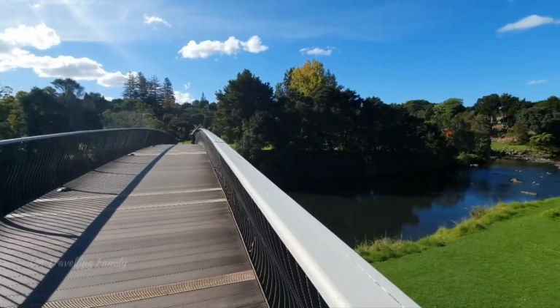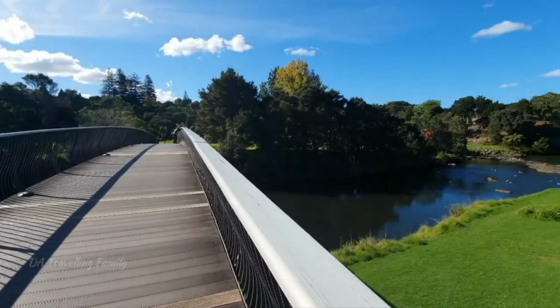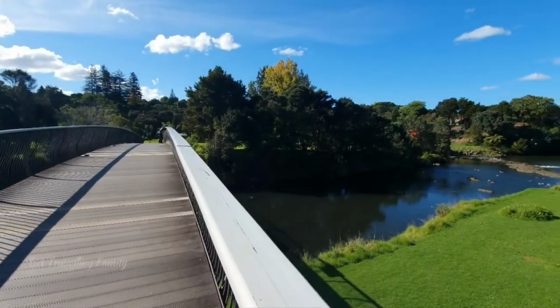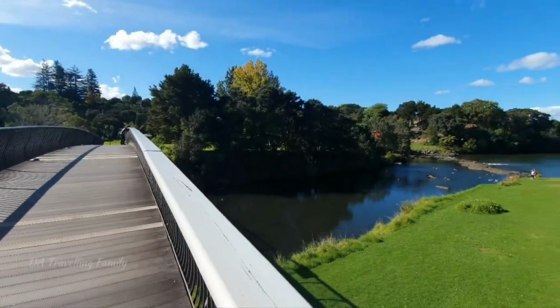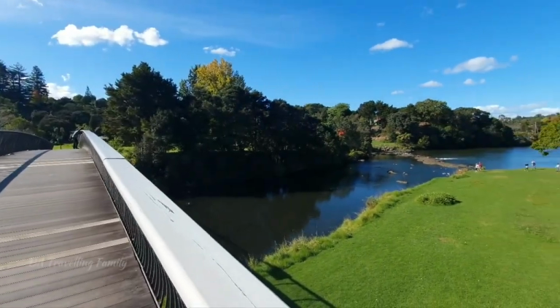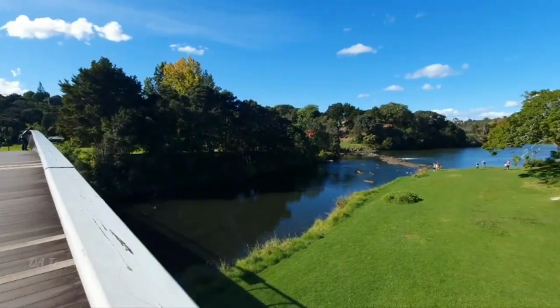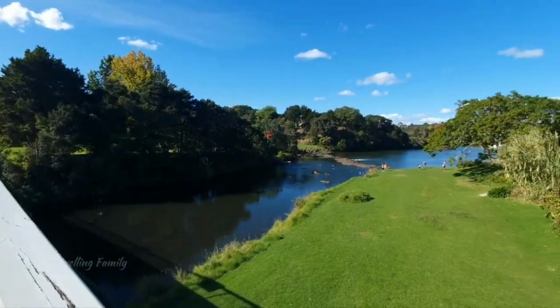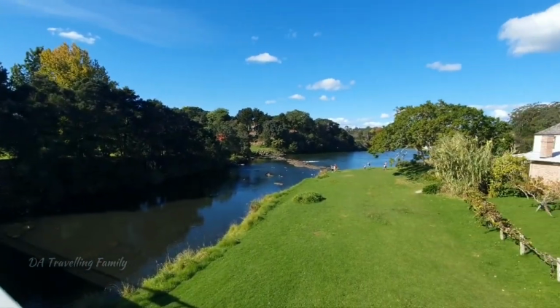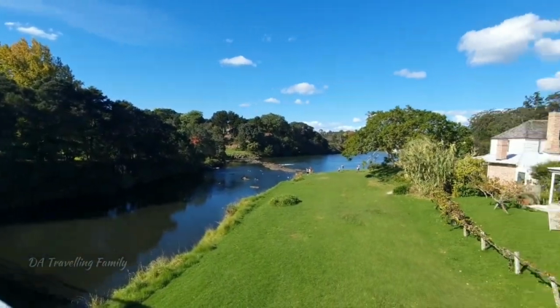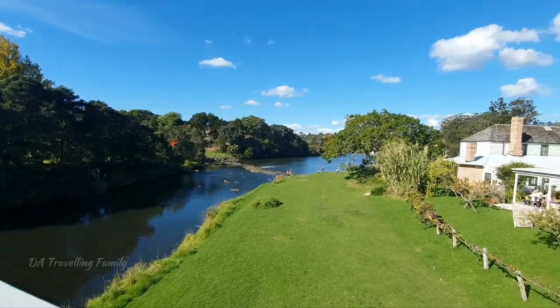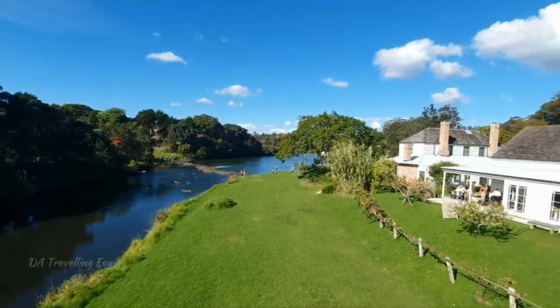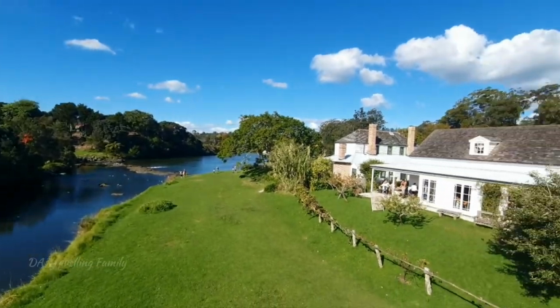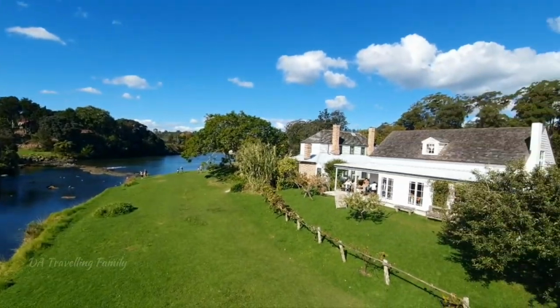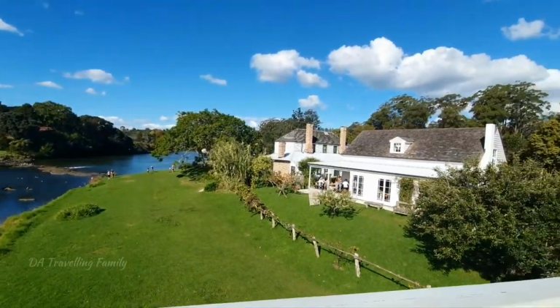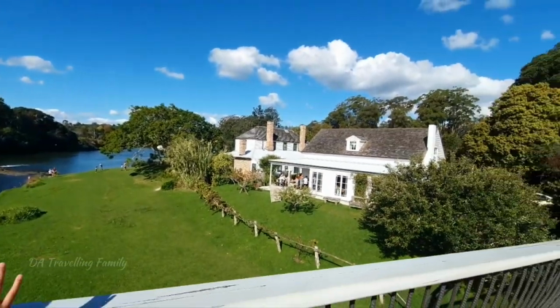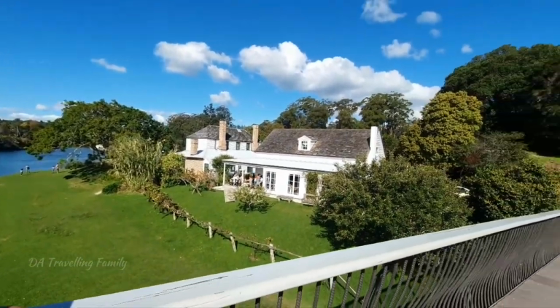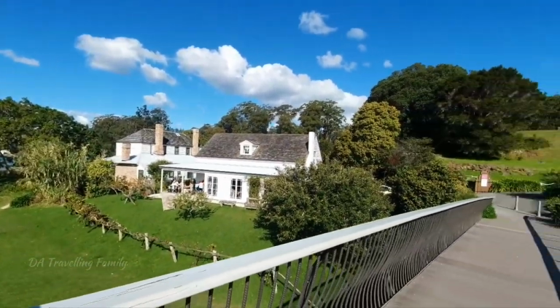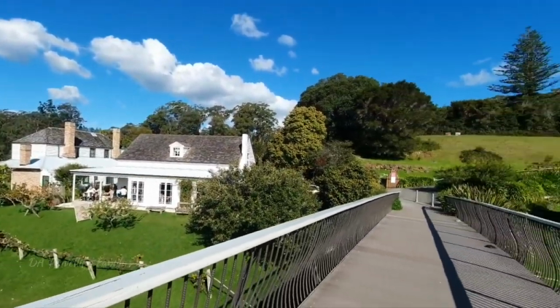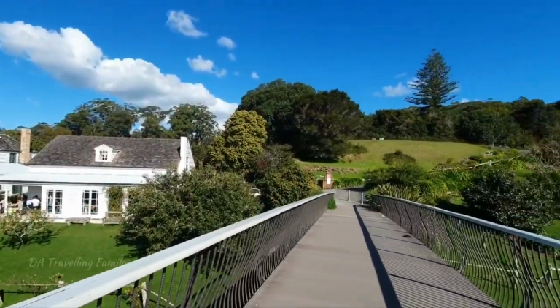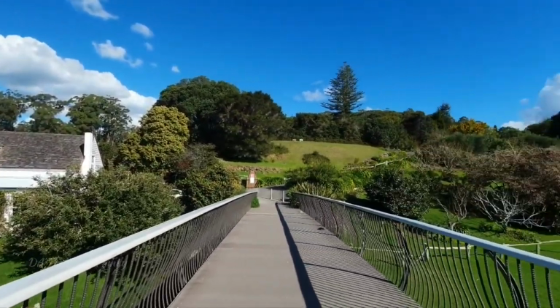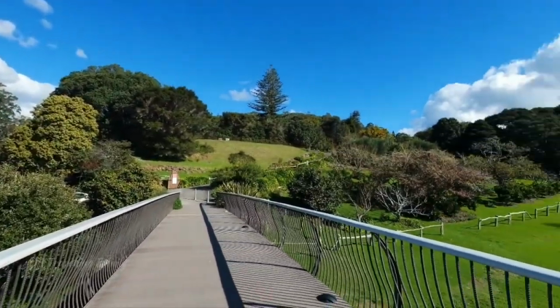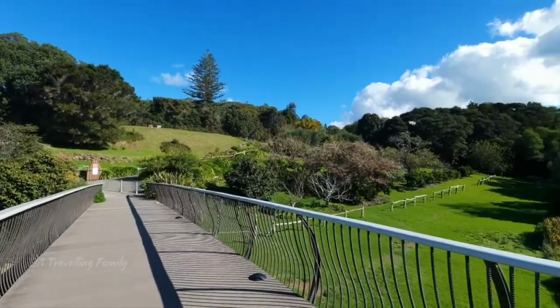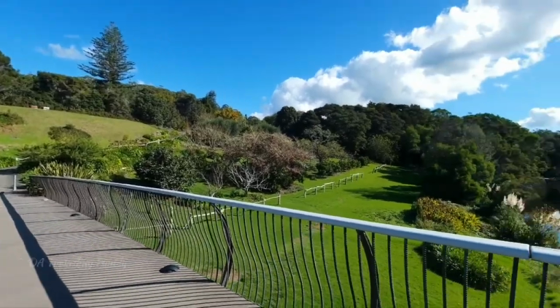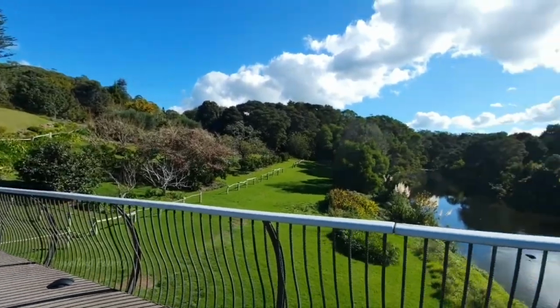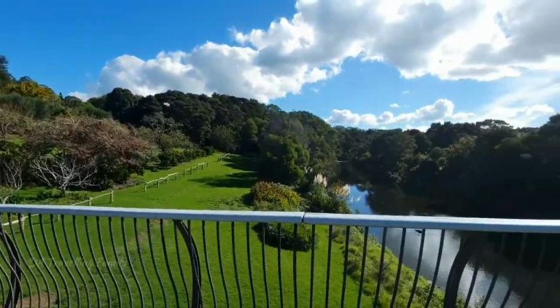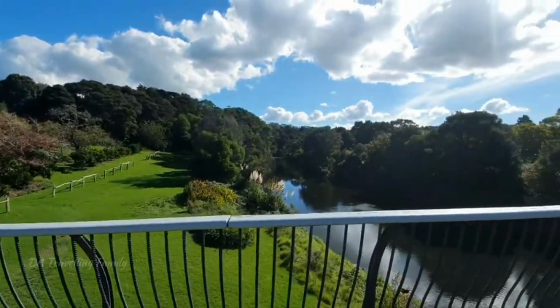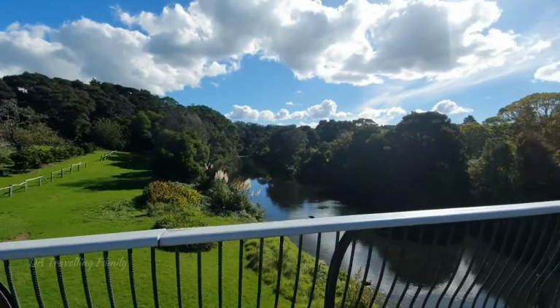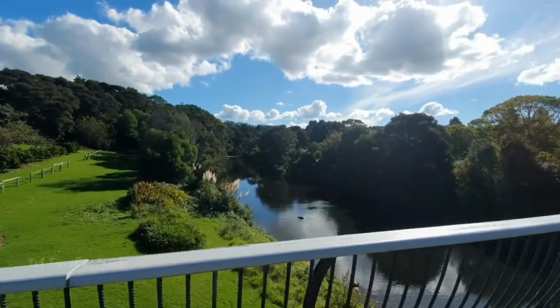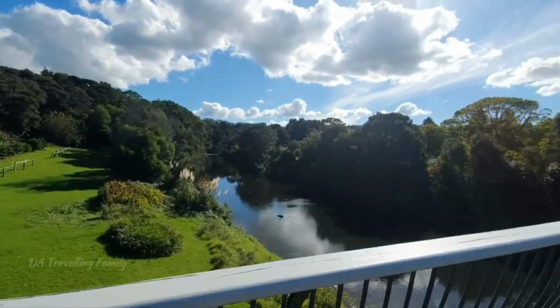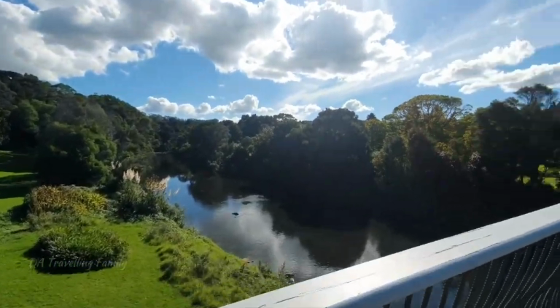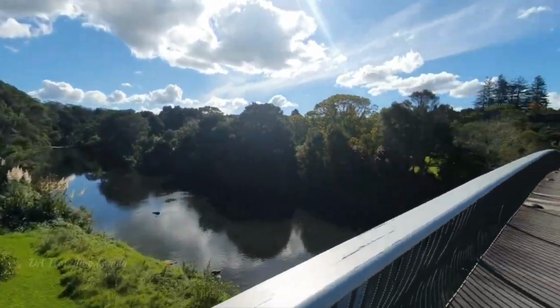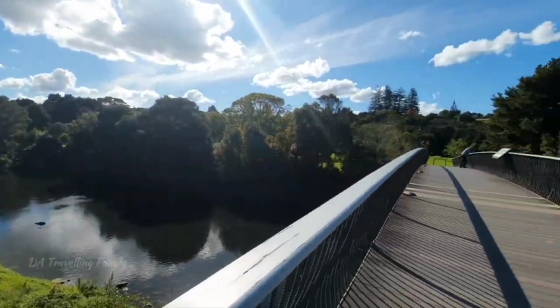Another oldest building that can be seen at the Kerikeri Mission Station is the Kemp House. The Kemp House, also known as Kerikeri Mission House, is the oldest documented house in New Zealand.